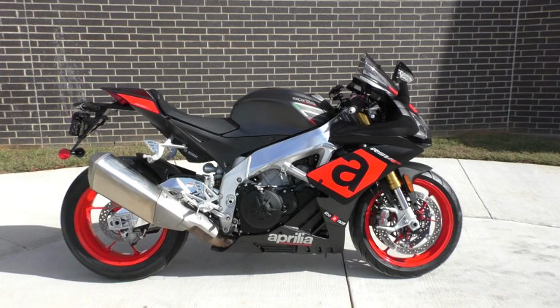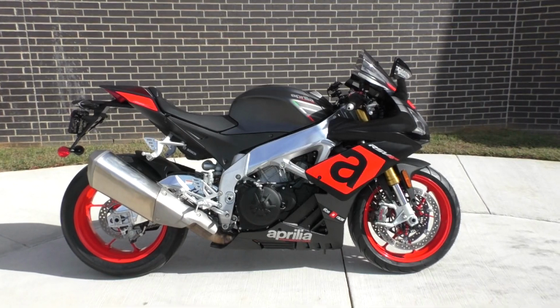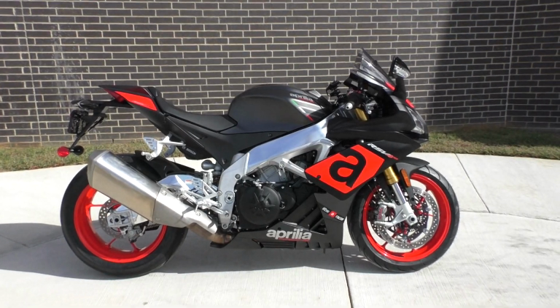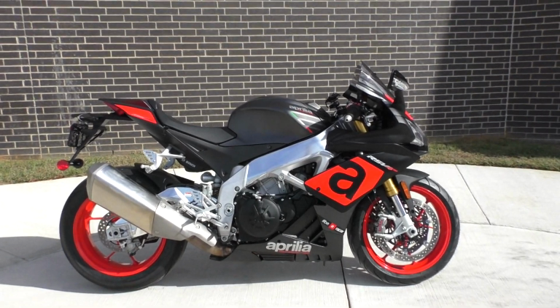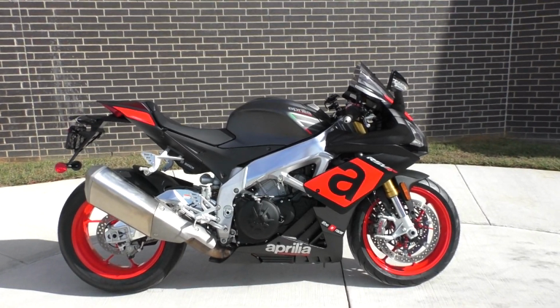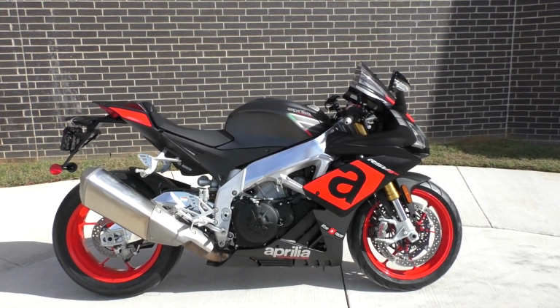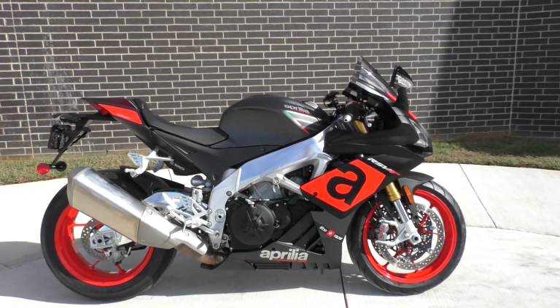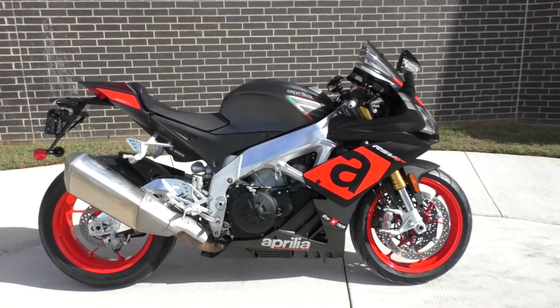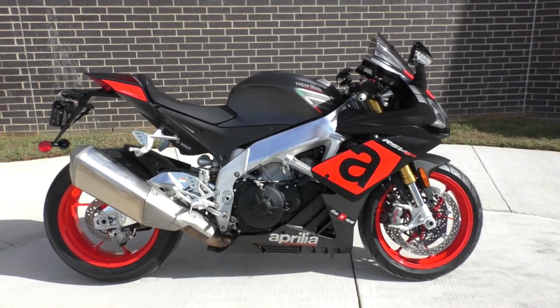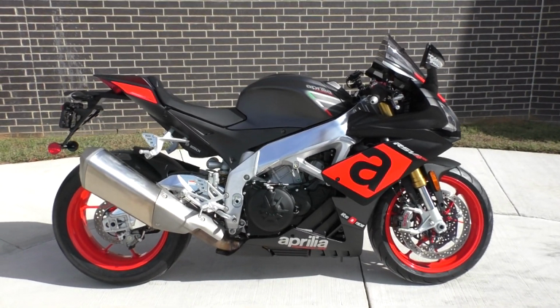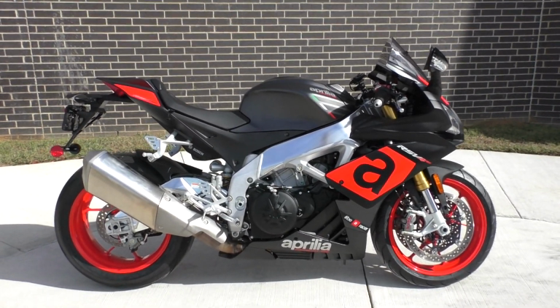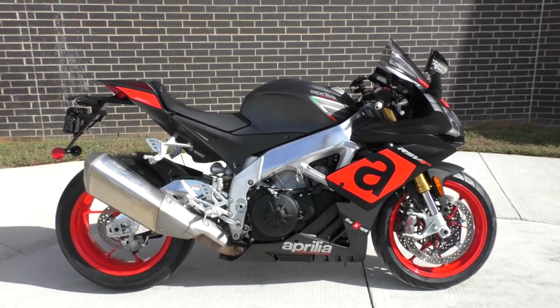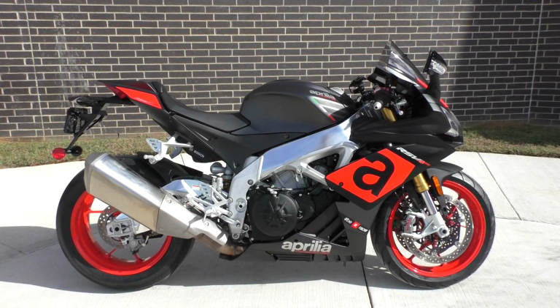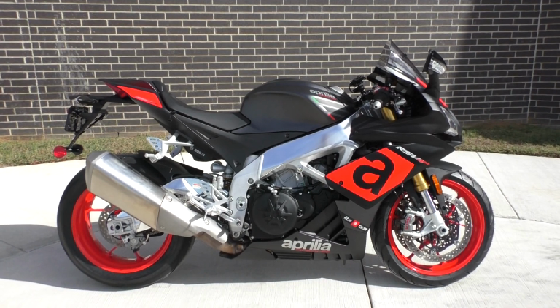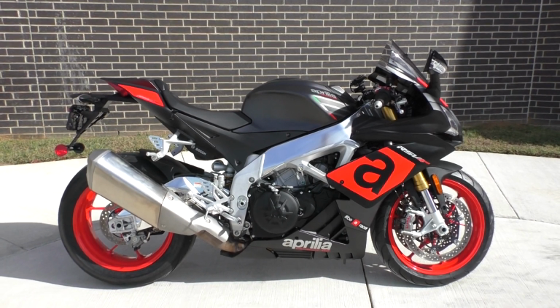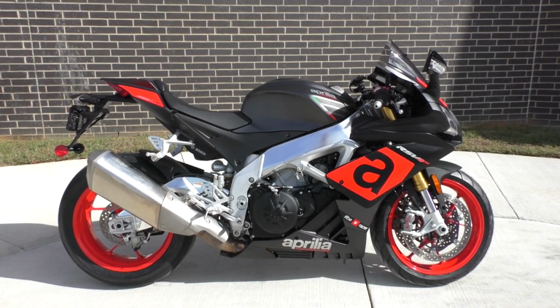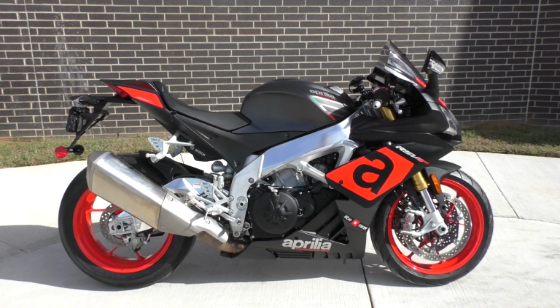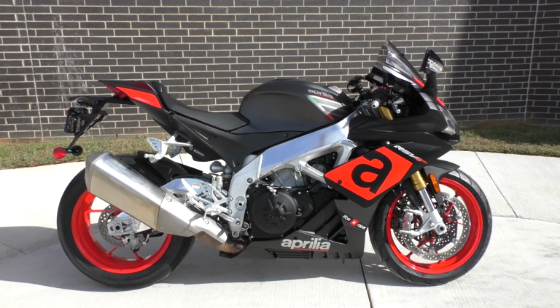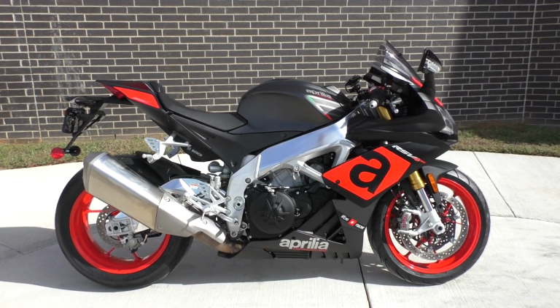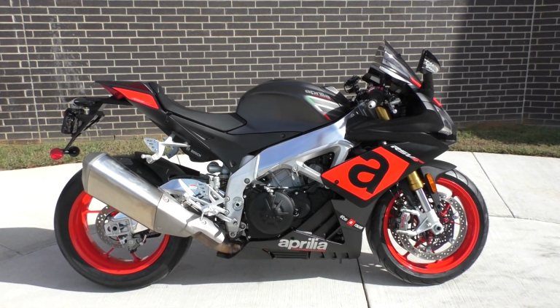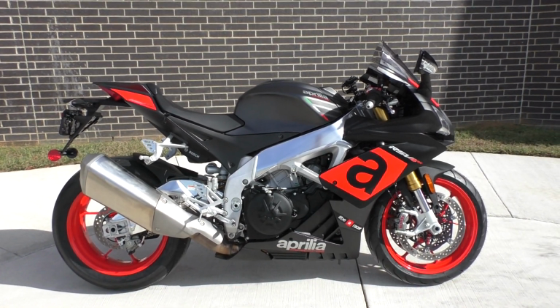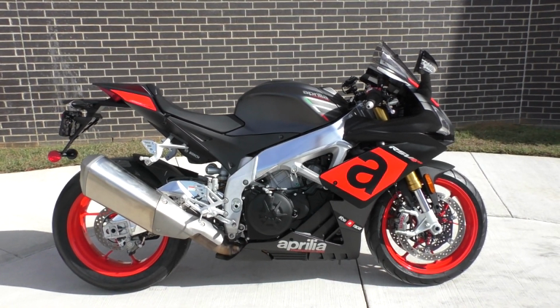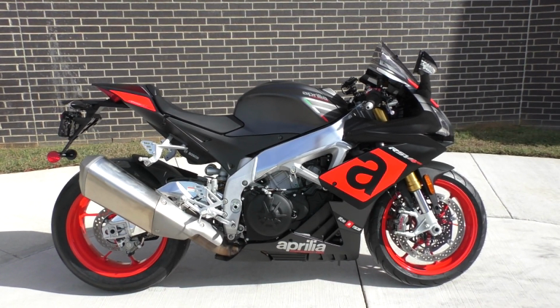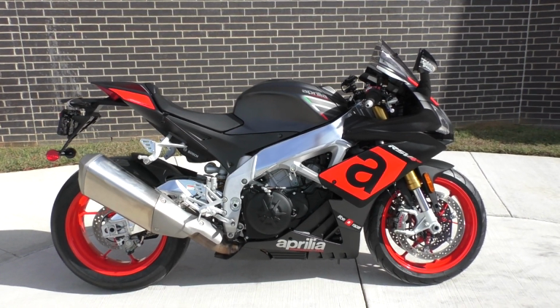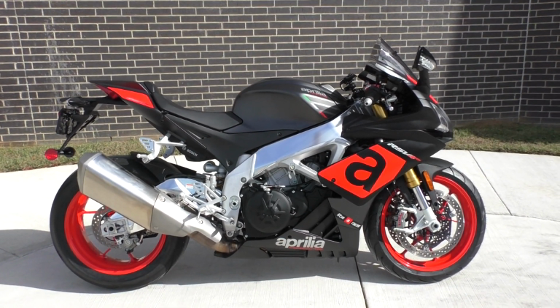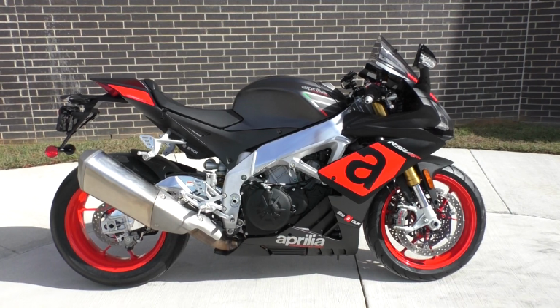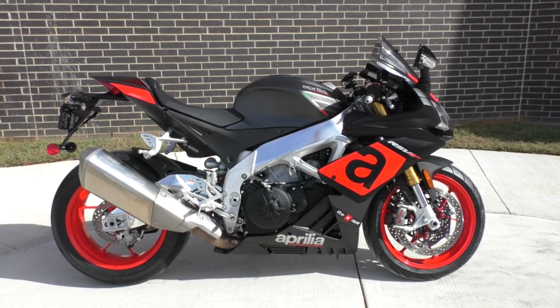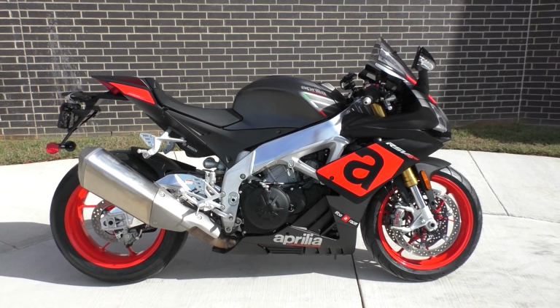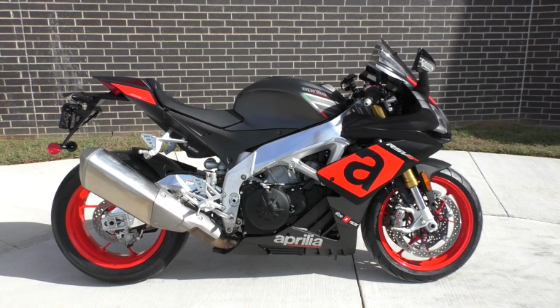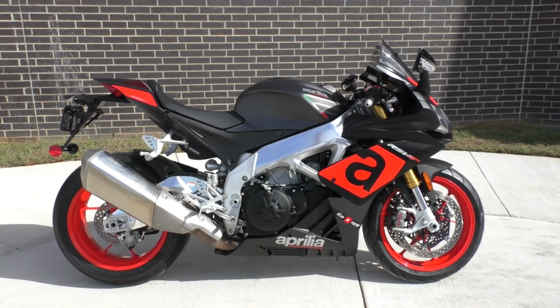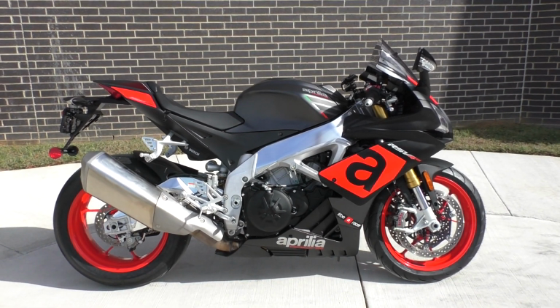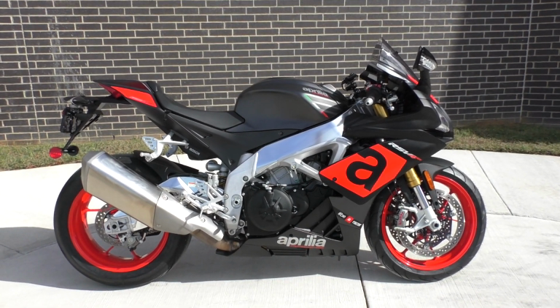What's going on? Nick here with American Motorcycle Trading Company in Bedford, Texas. Got a 2017 Aprilia RSV4RR. This is the big guy on the block.